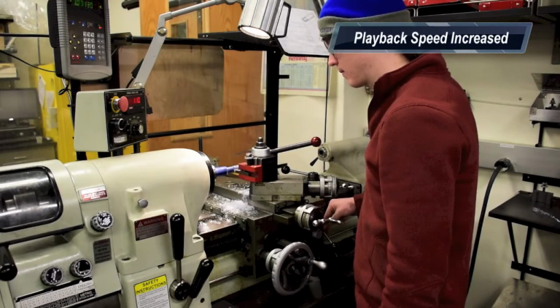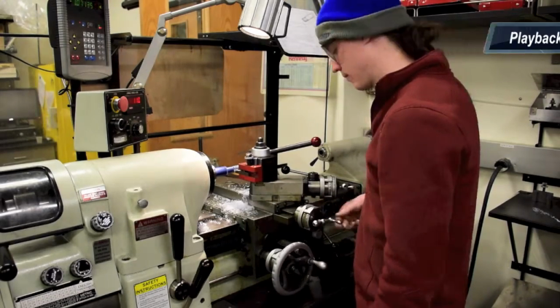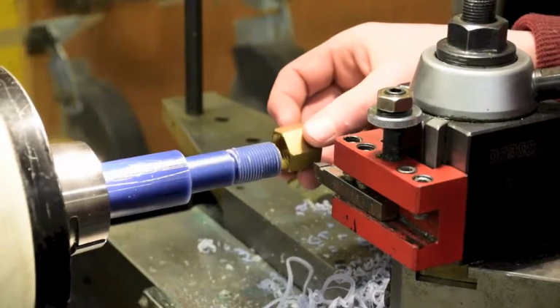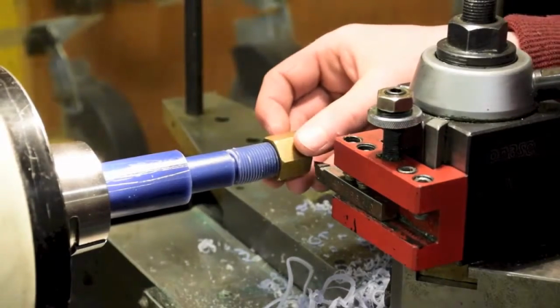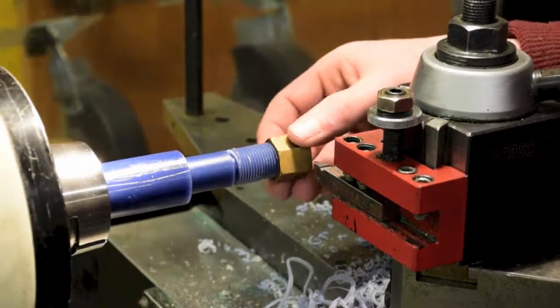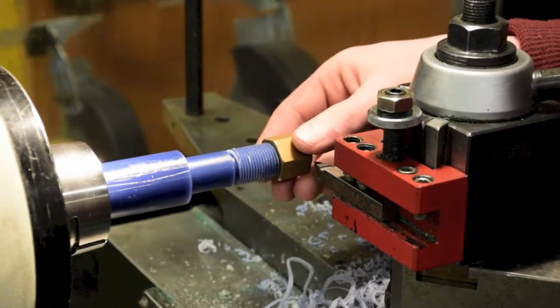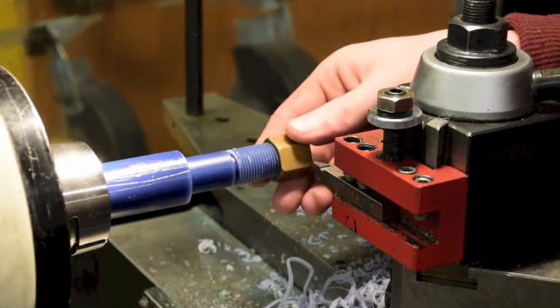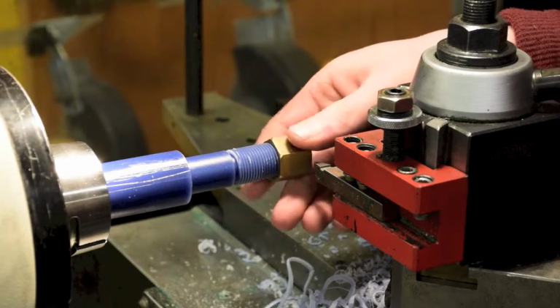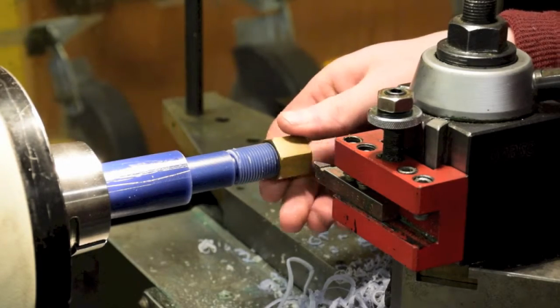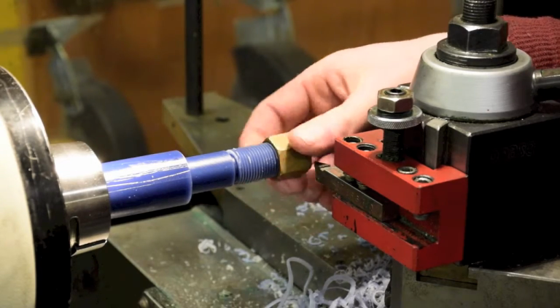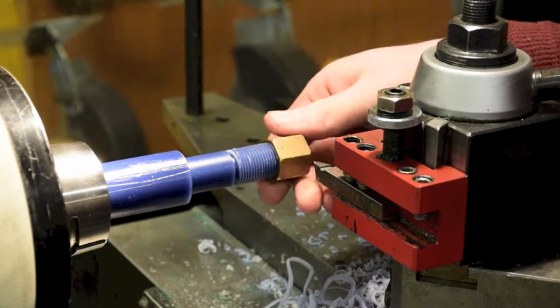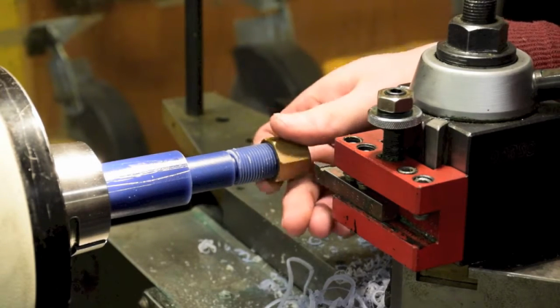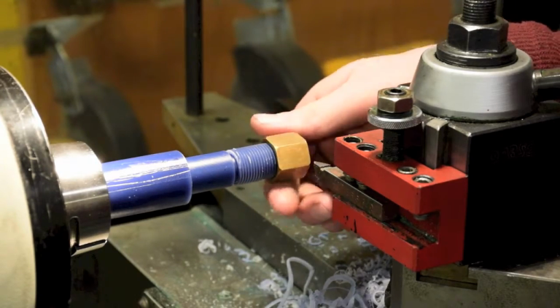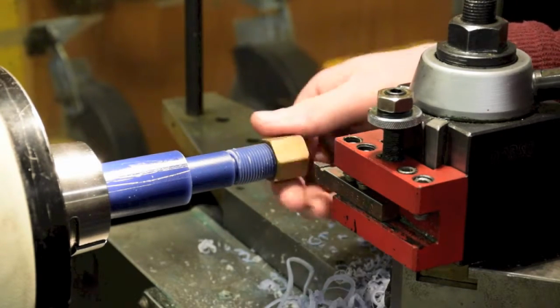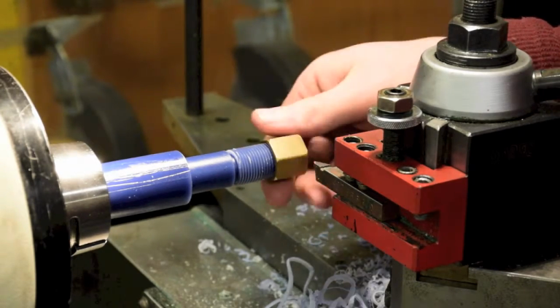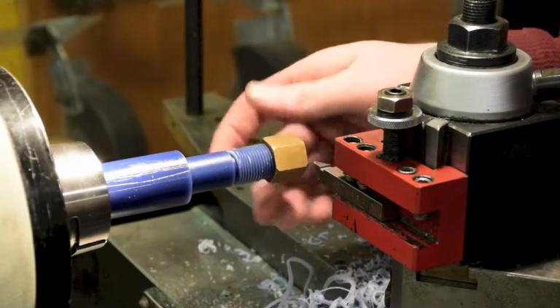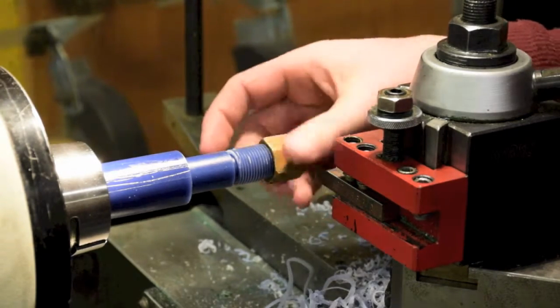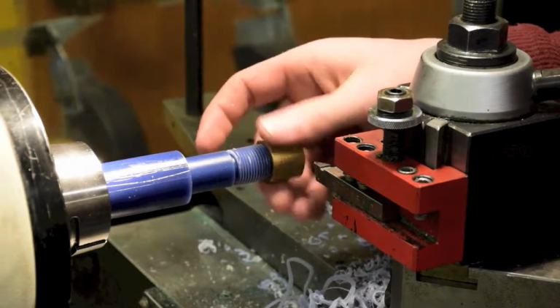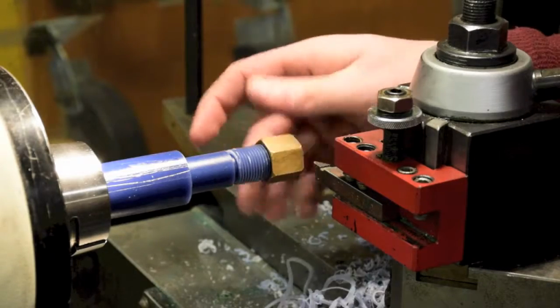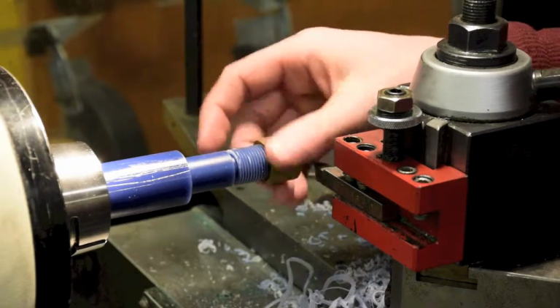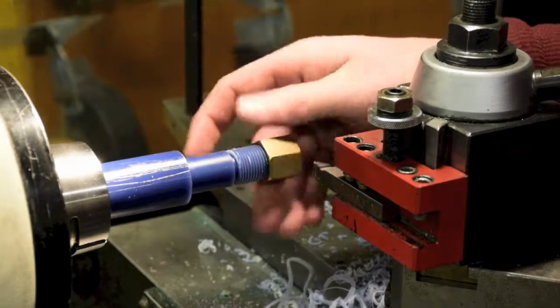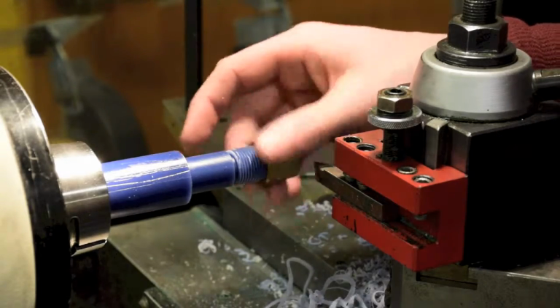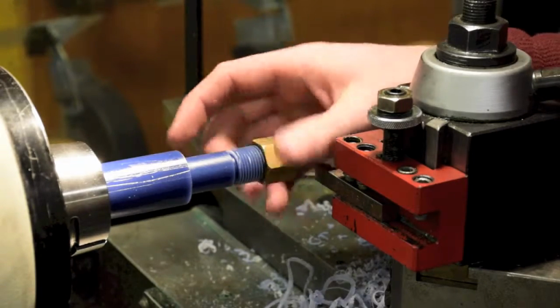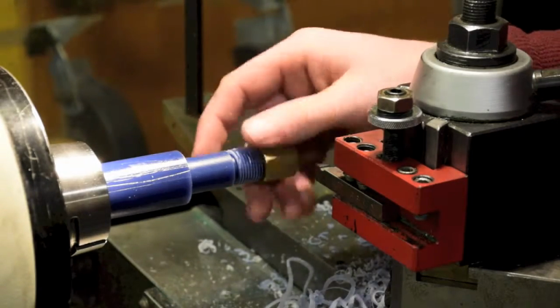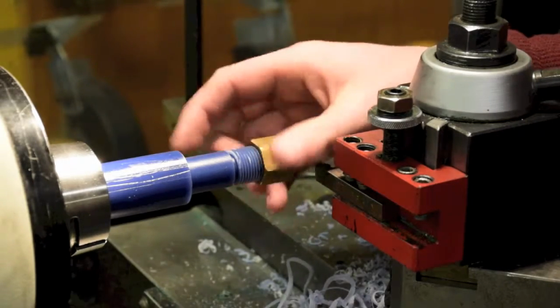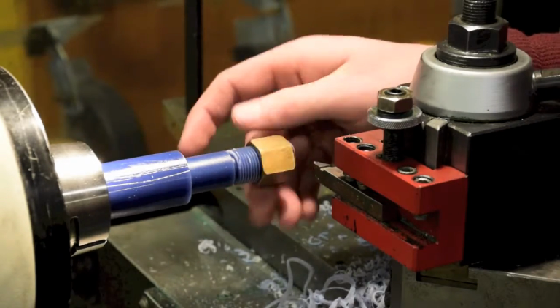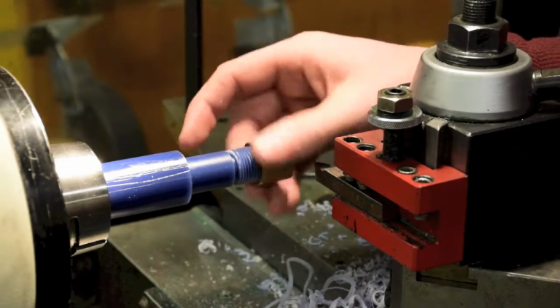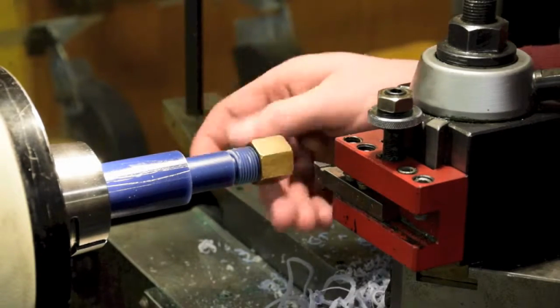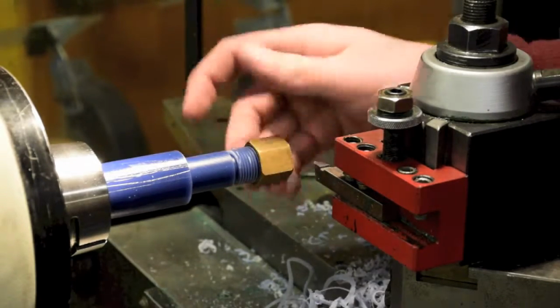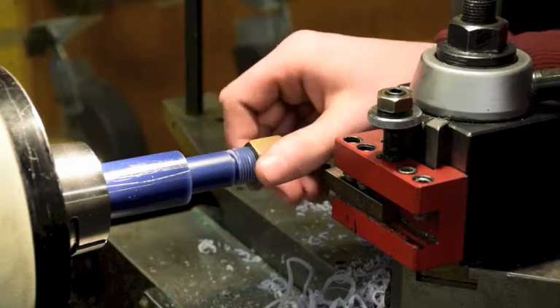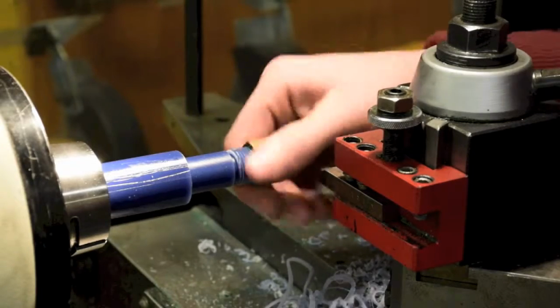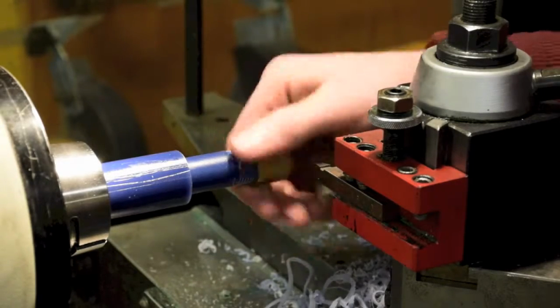Once you cut to the depth specified by the fishtail, do not remove the part. Test your threads using a nut with the proper thread size. If it is hard to thread on, cut off a thousandth at a time until the nut fits nicely without being loose.